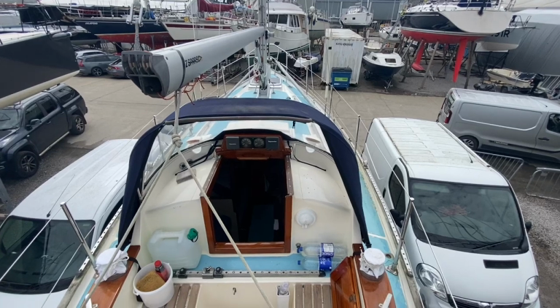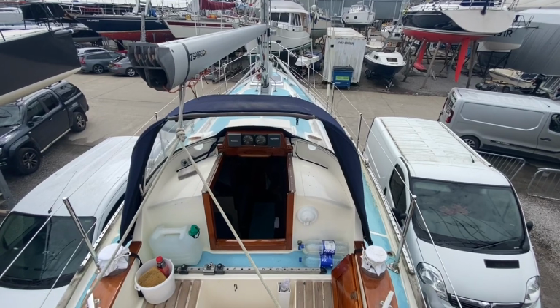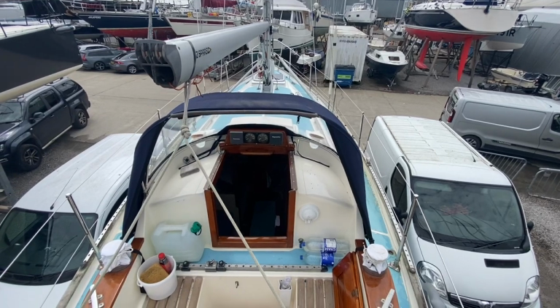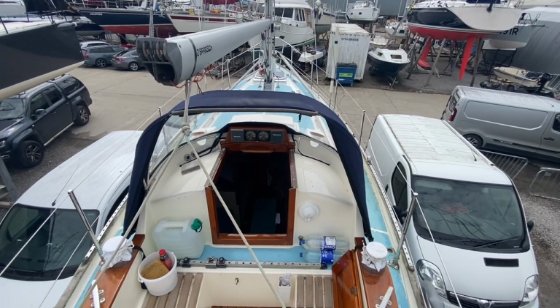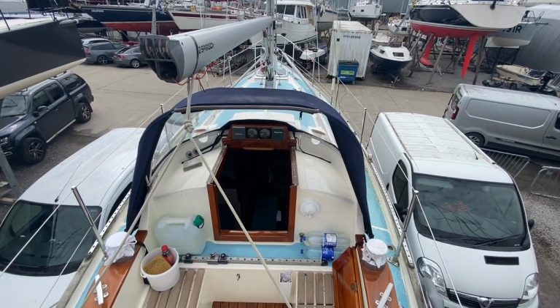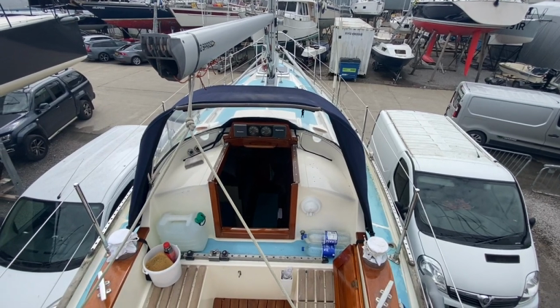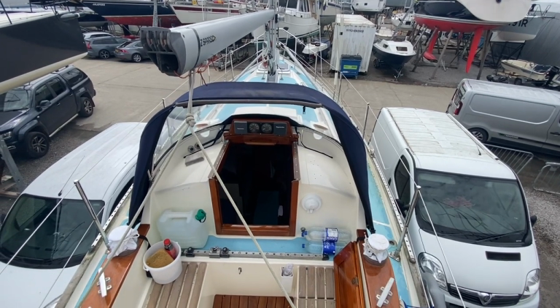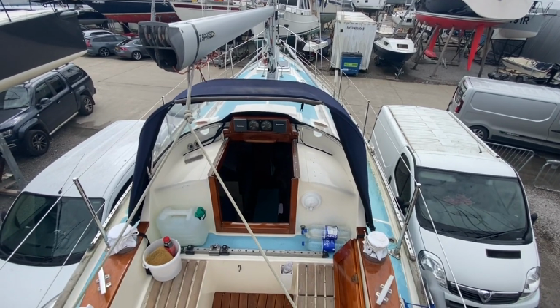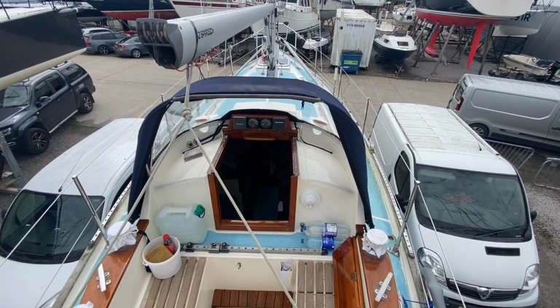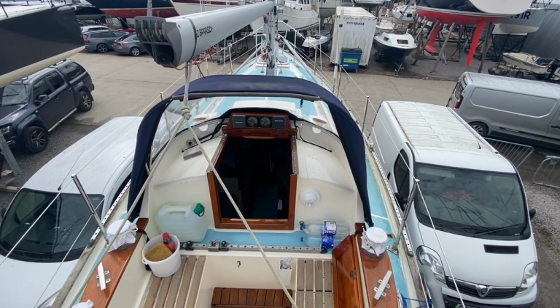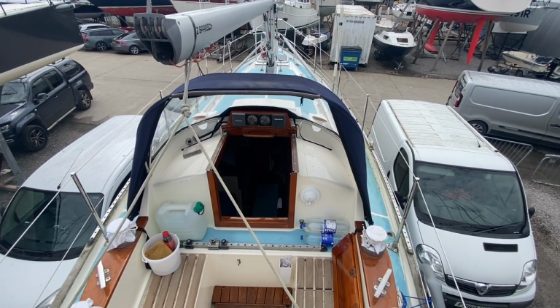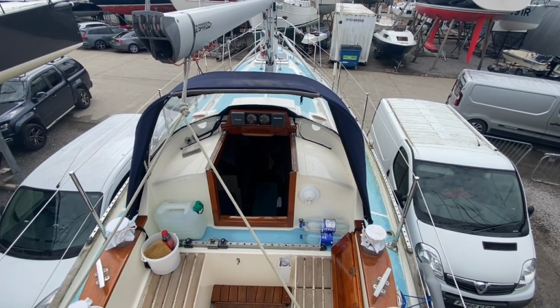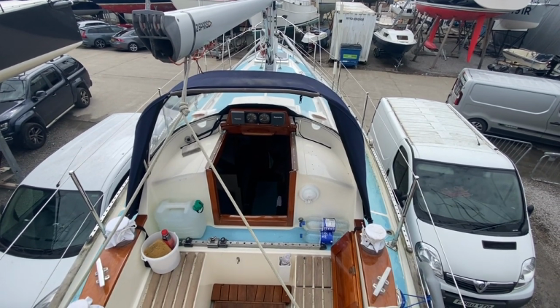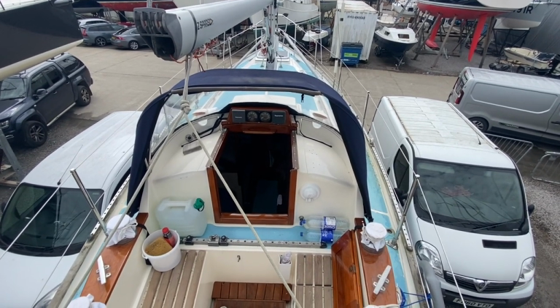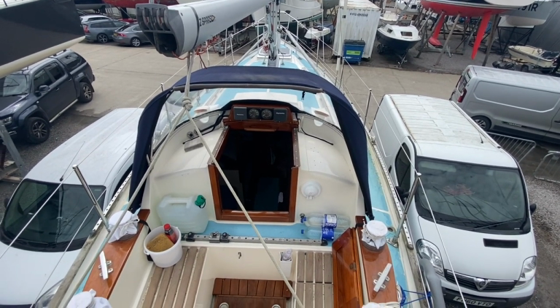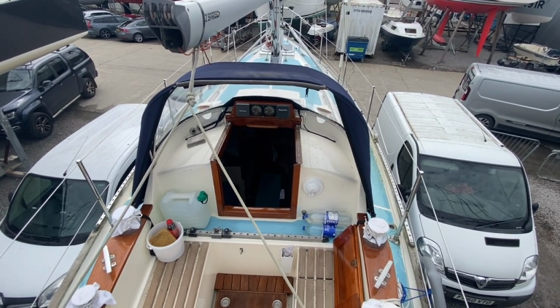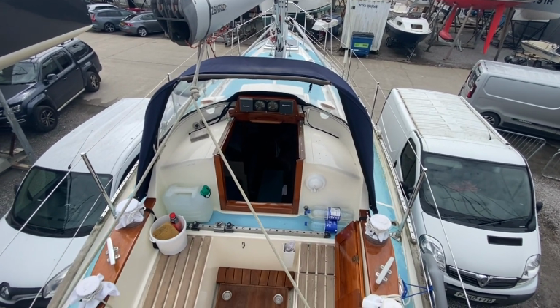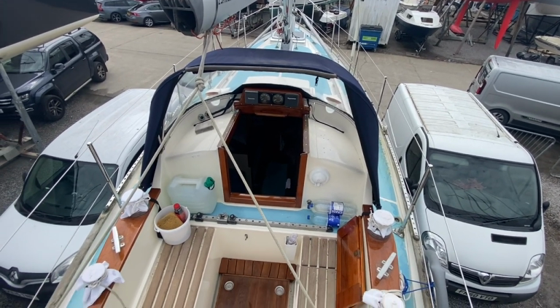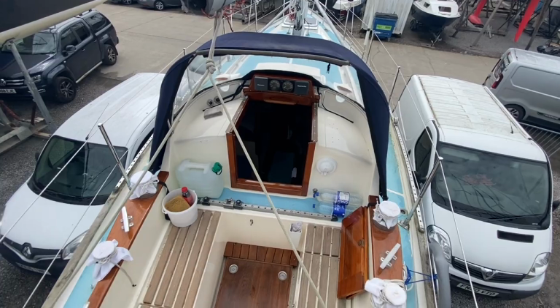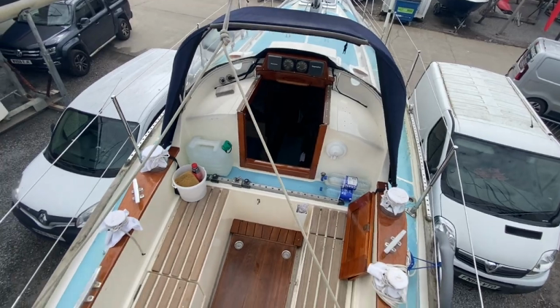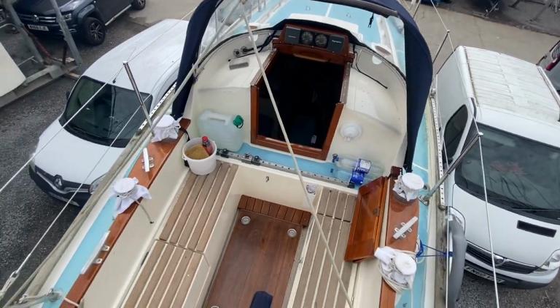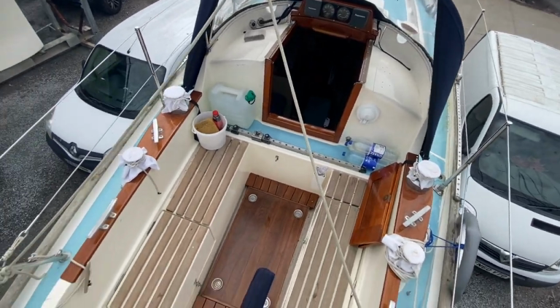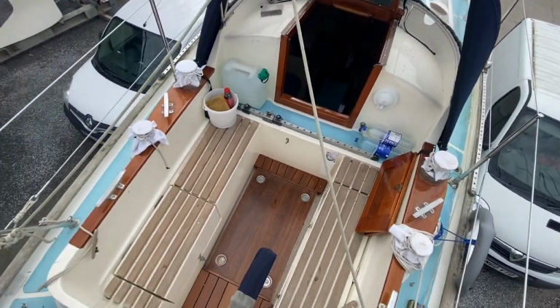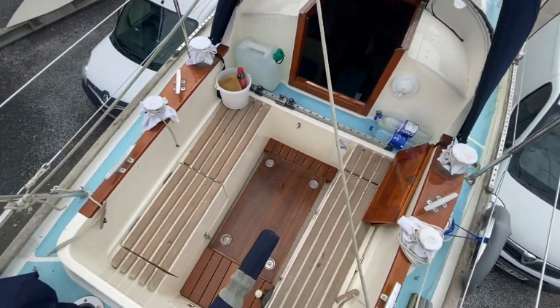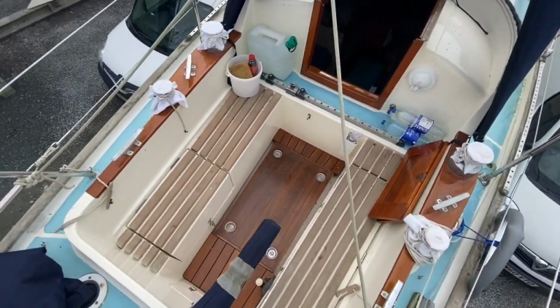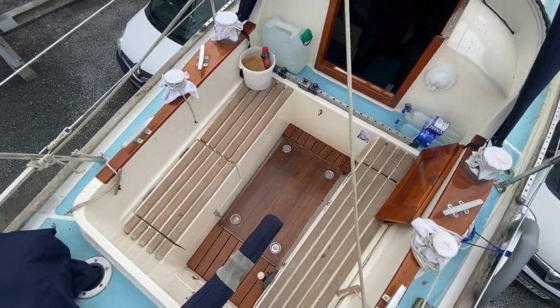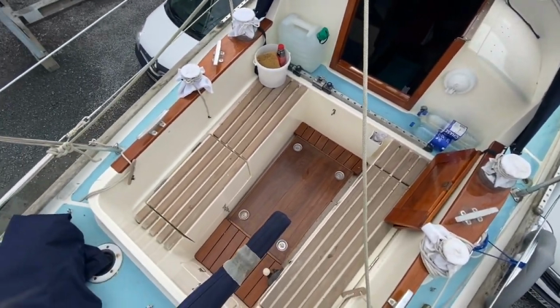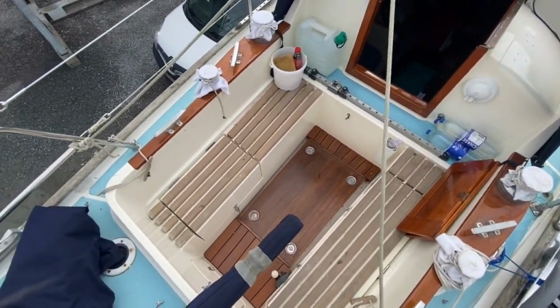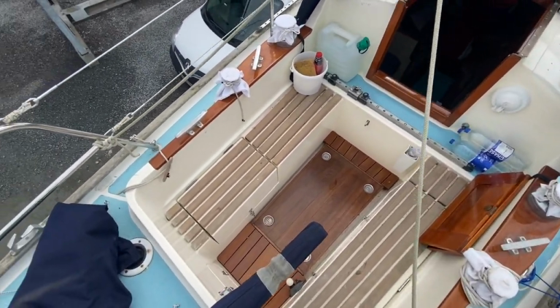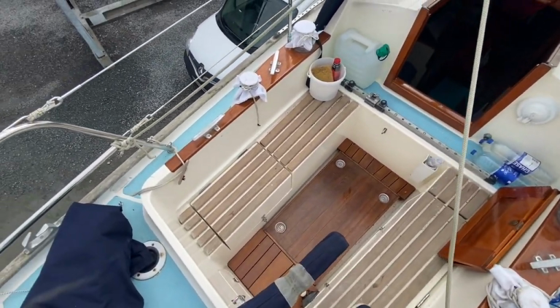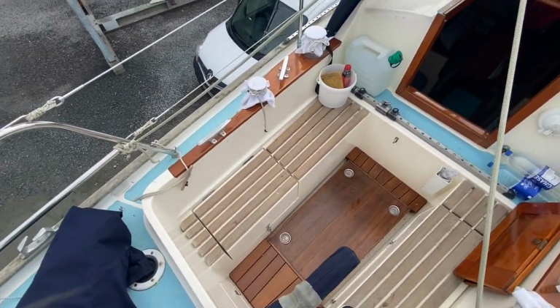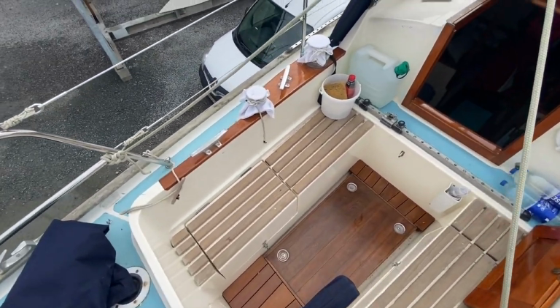Hi, this is Nick from Boatshed Hamble. I'm just going to give you an exterior tour of this lovely Twister 28 we have for sale, starting here in the cockpit.